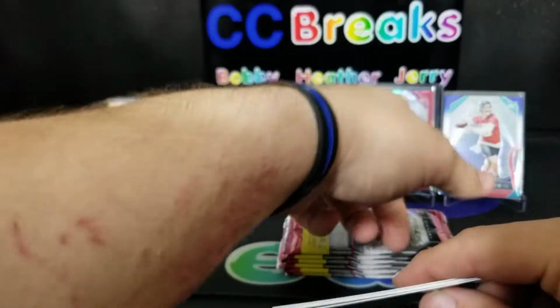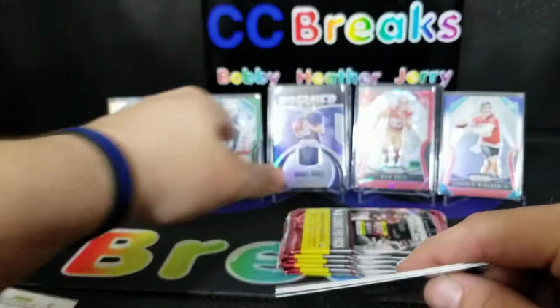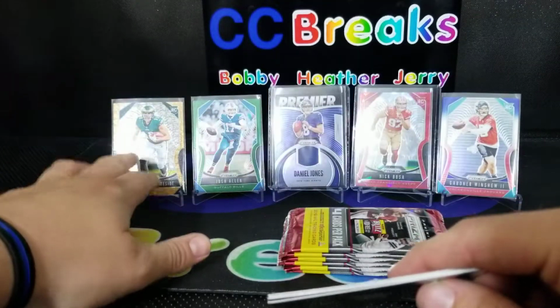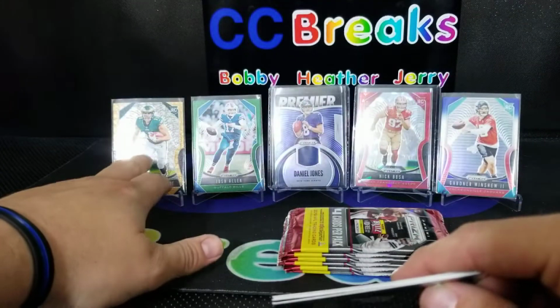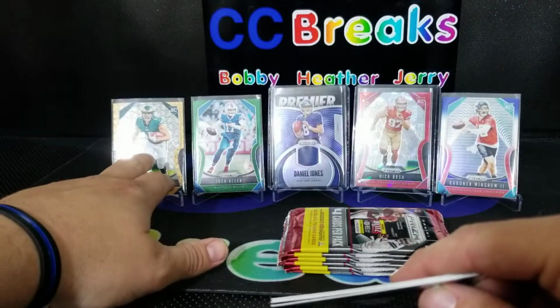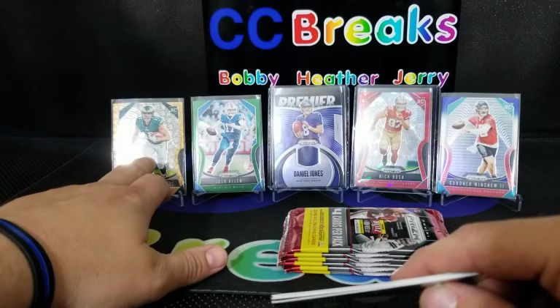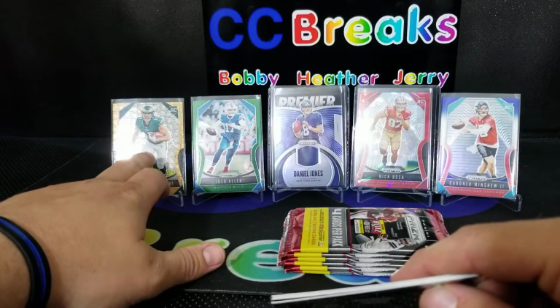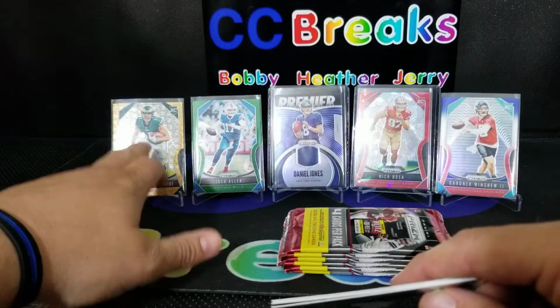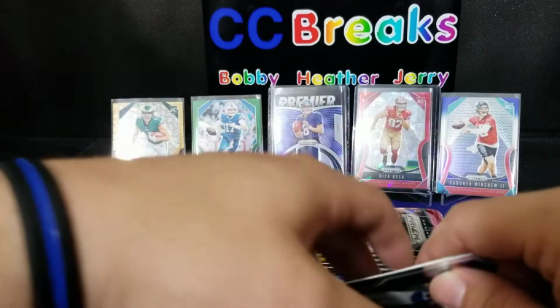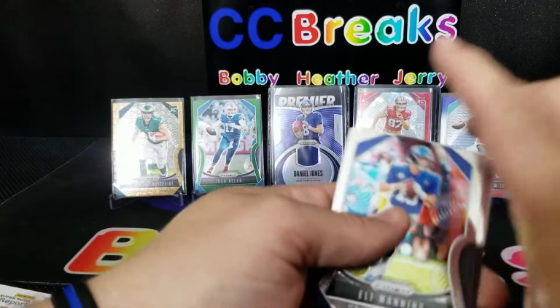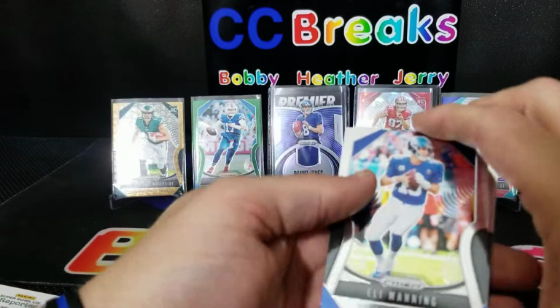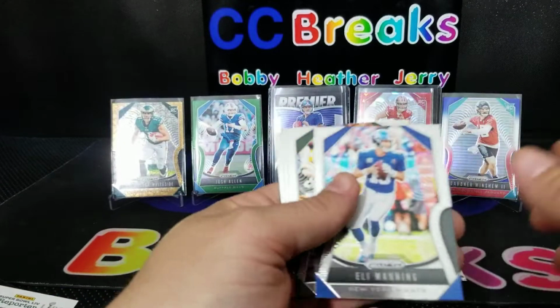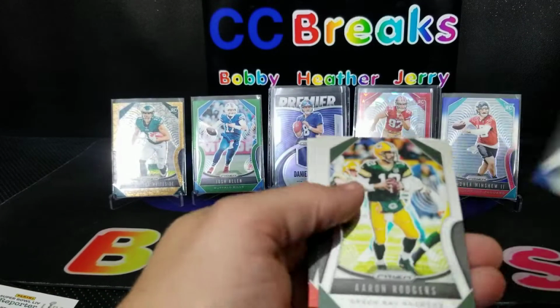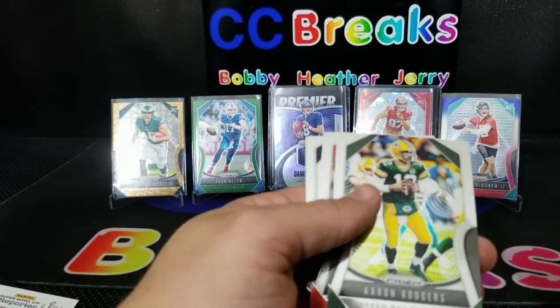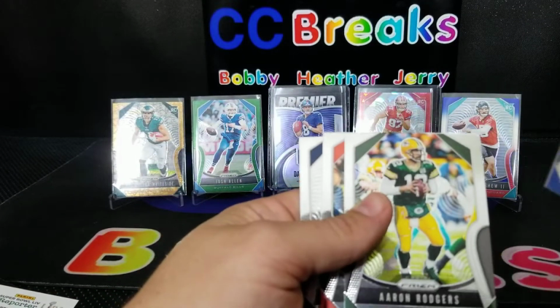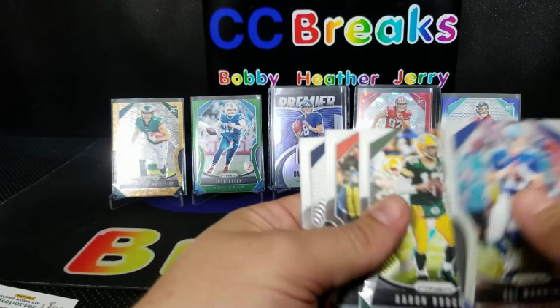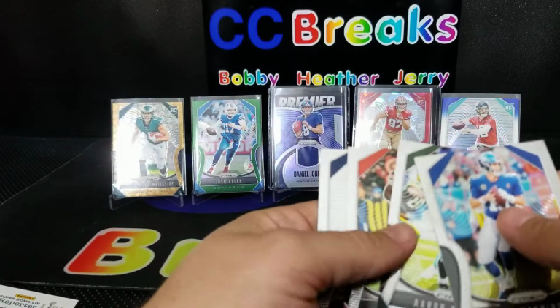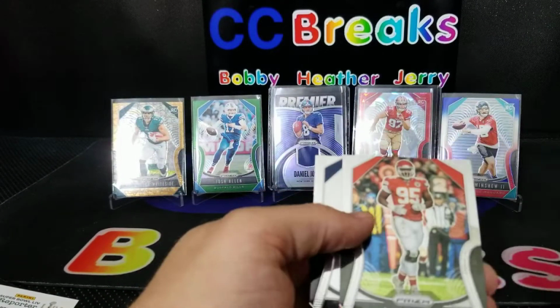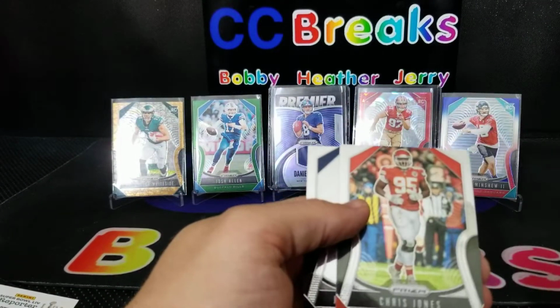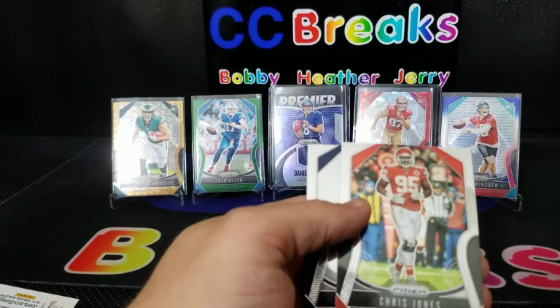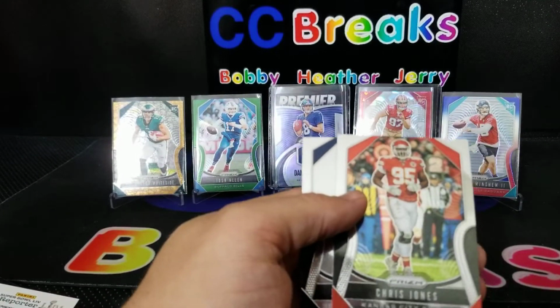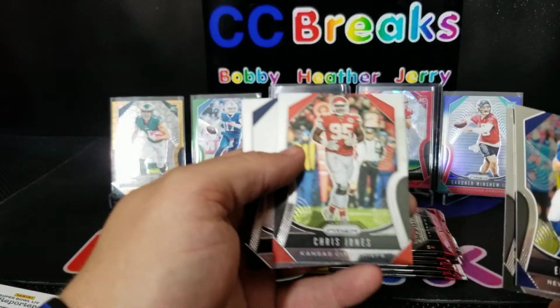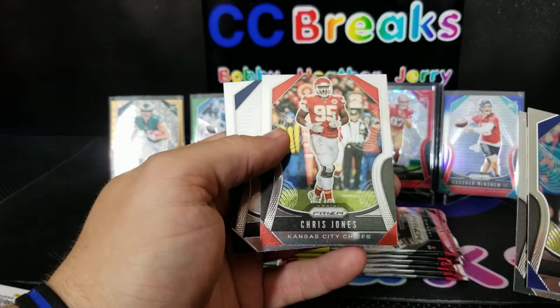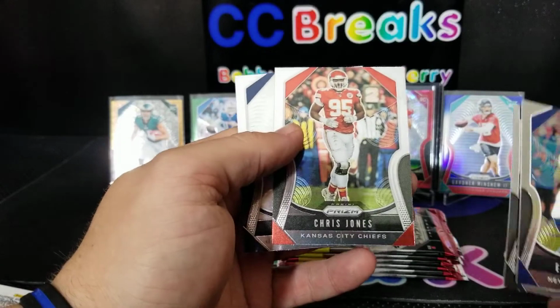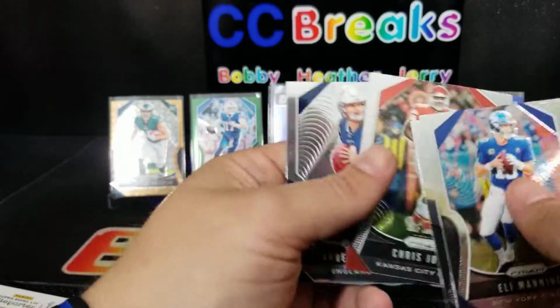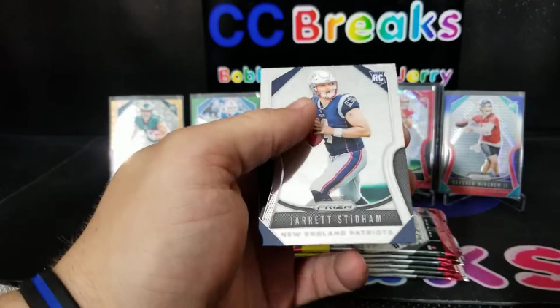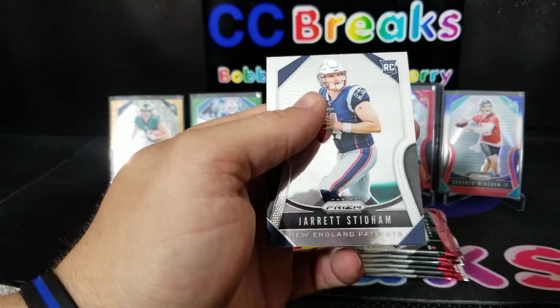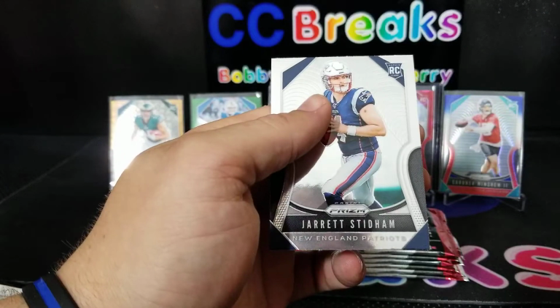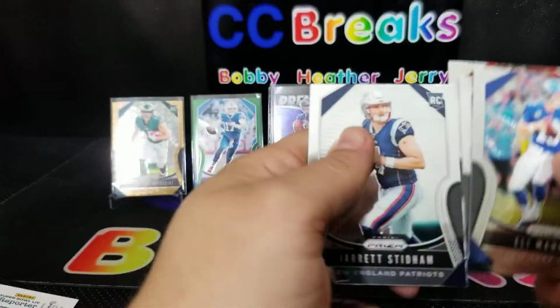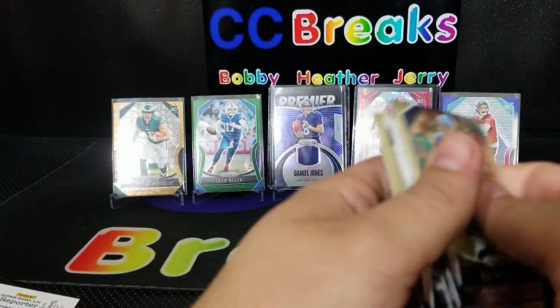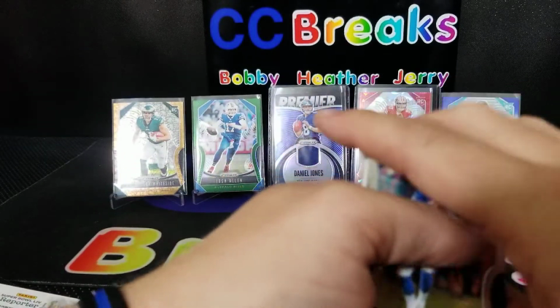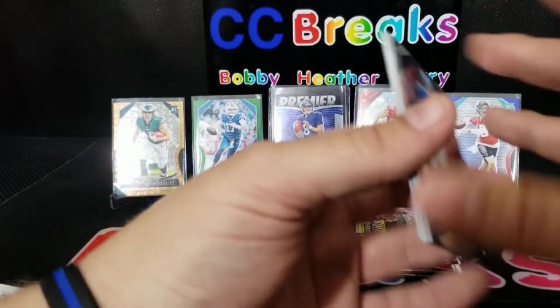That red cracked ice came out of the hangers, and then this came out of the blaster, right? Elon Mann again, Aaron Rodgers, Chris Jones, and Jared Stidham — the first Stidham.